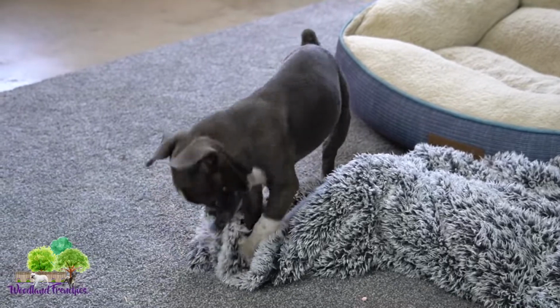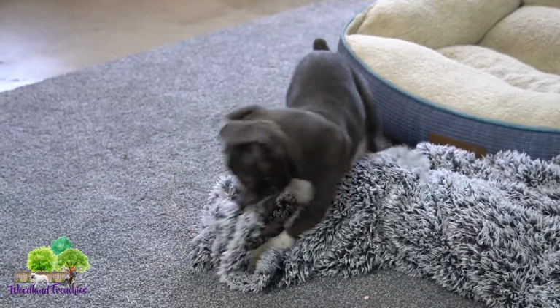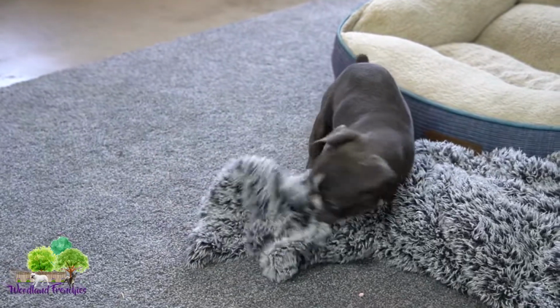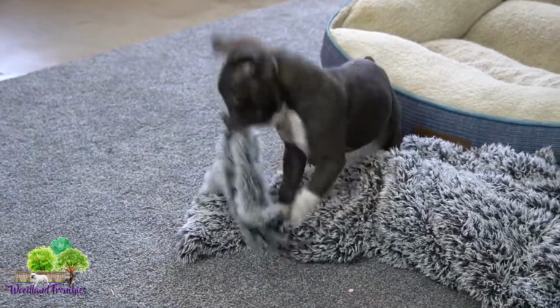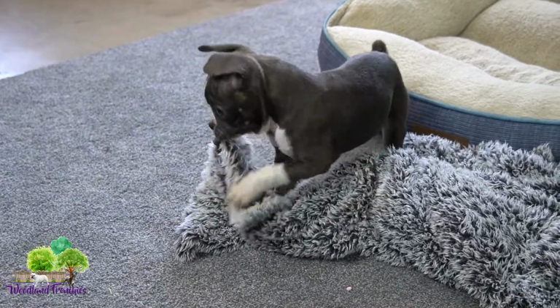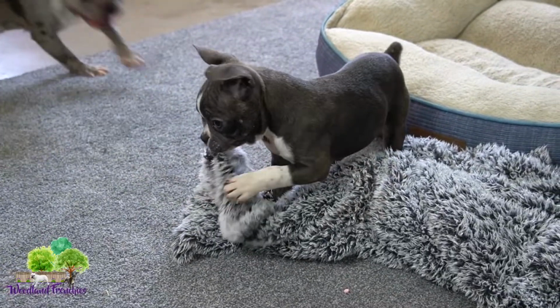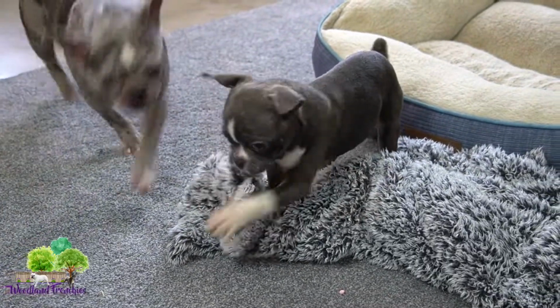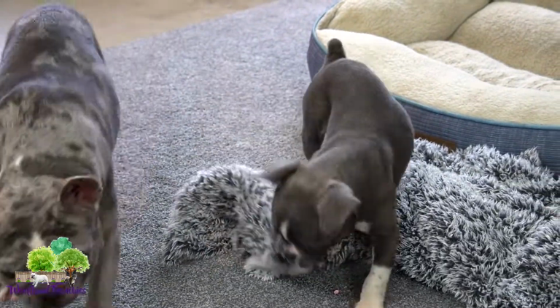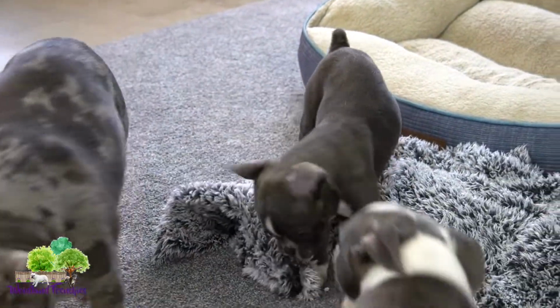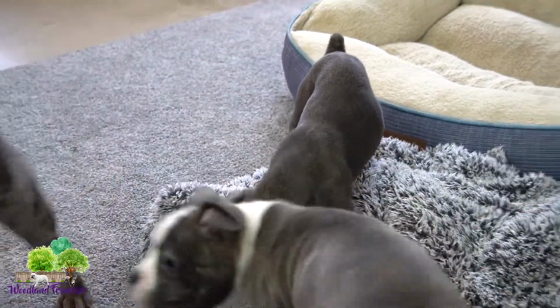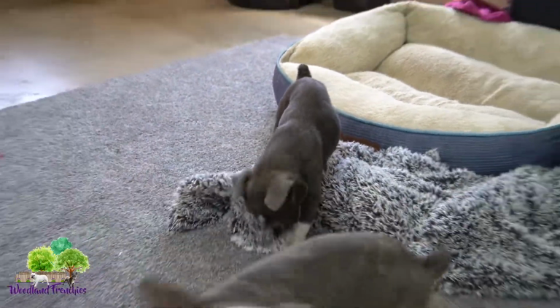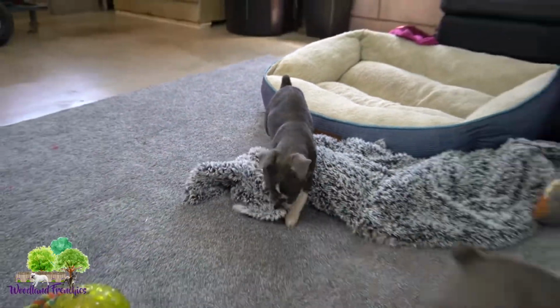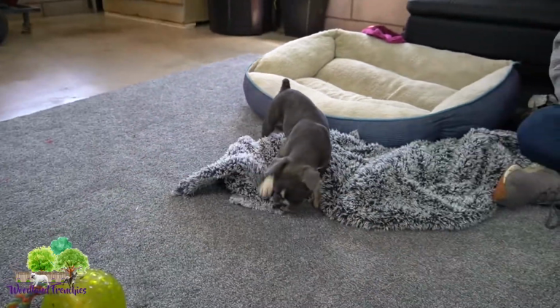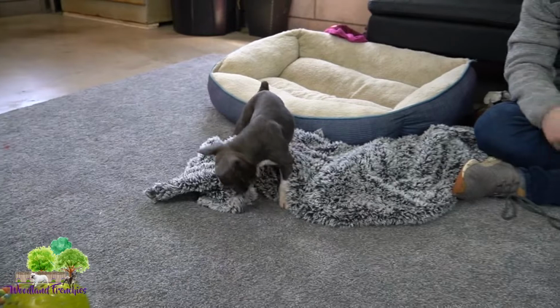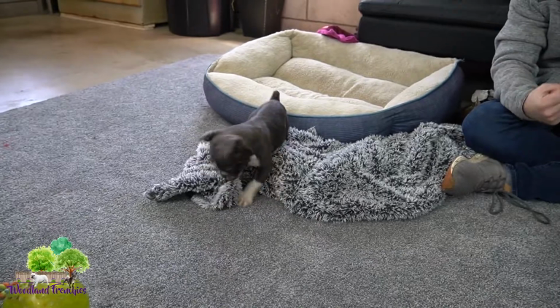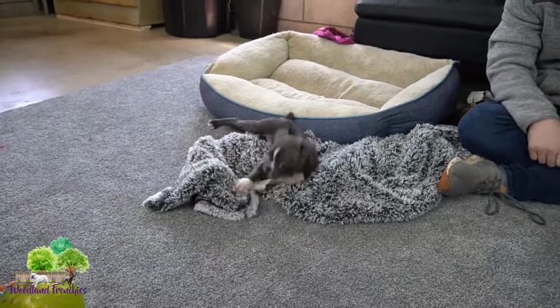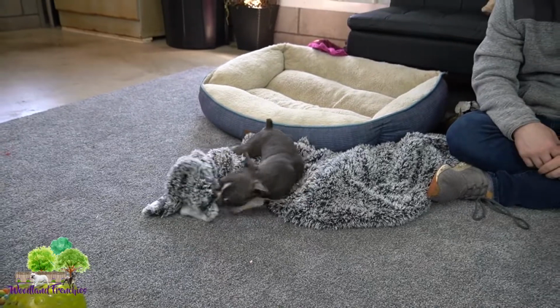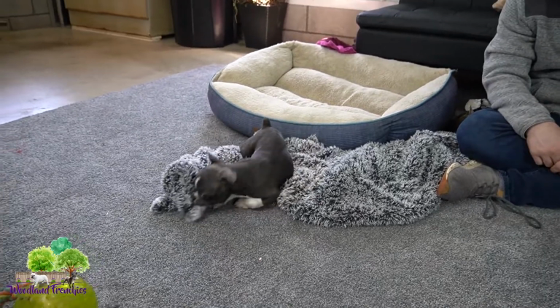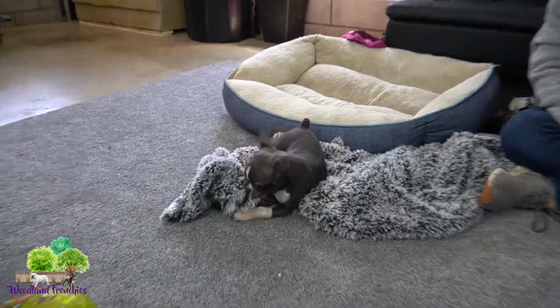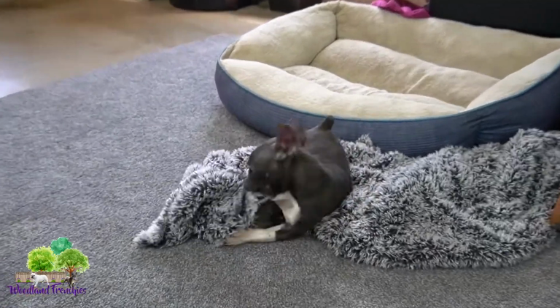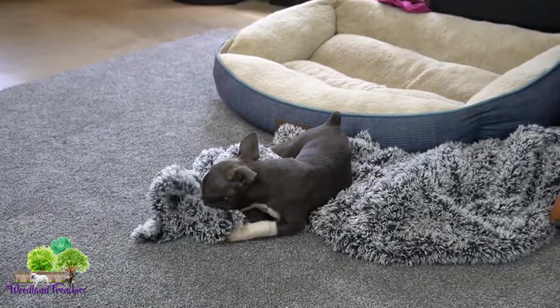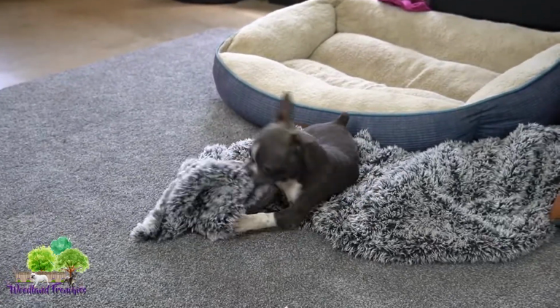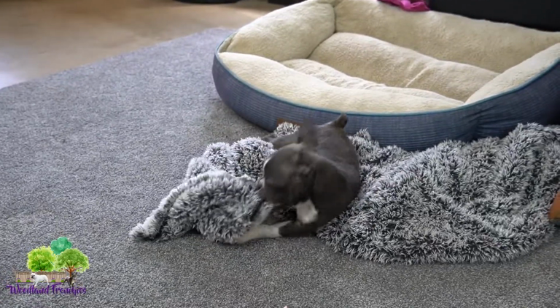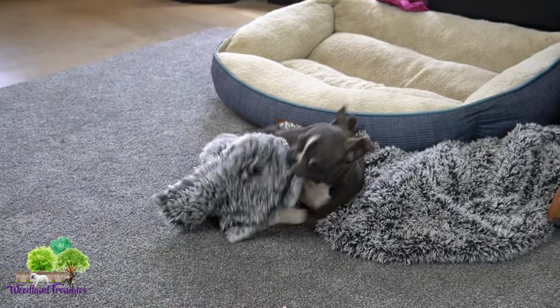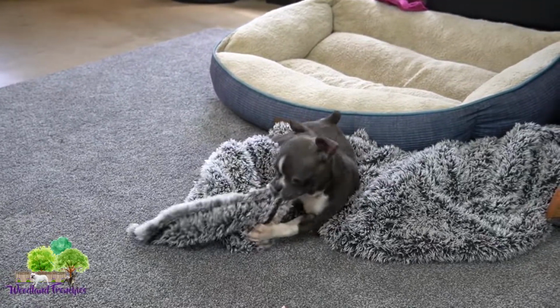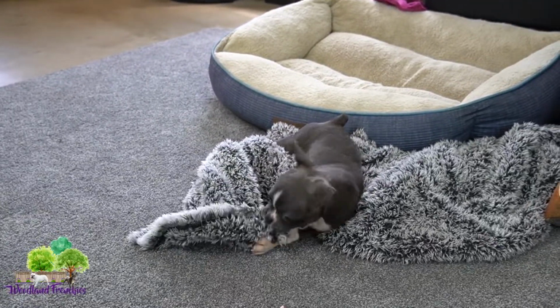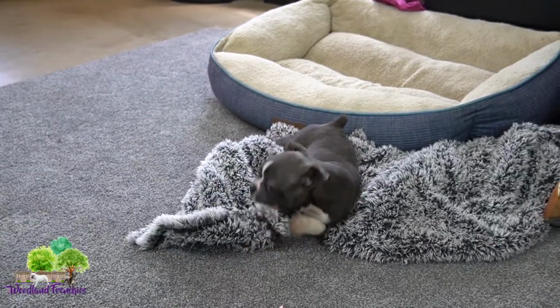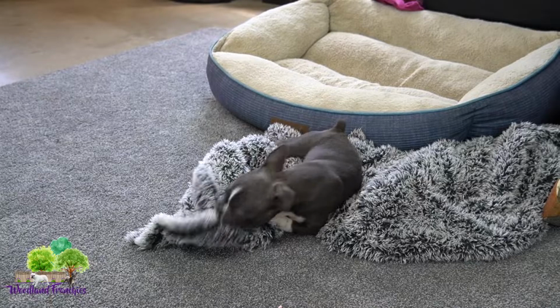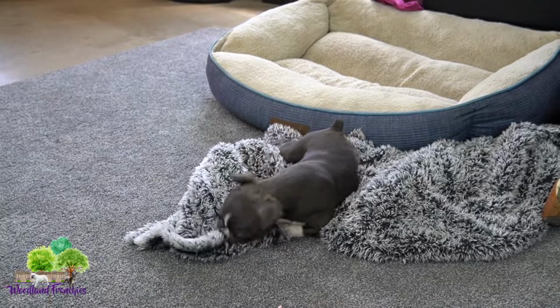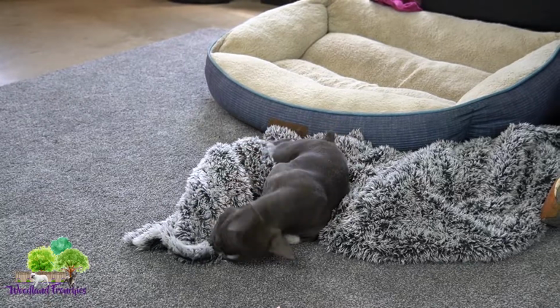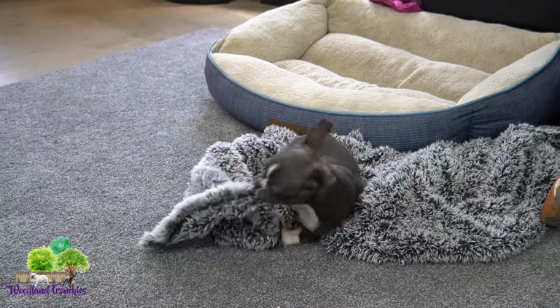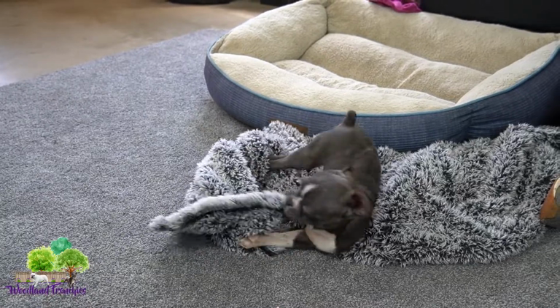Frenchtons are definitely active and playful, and they have some energy. The Boston gives them a little more spring to their step, and they're maybe not quite as laid back as a regular French Bulldog.